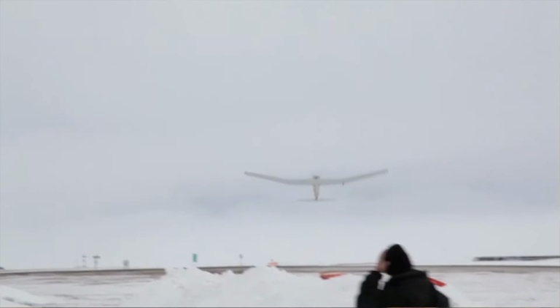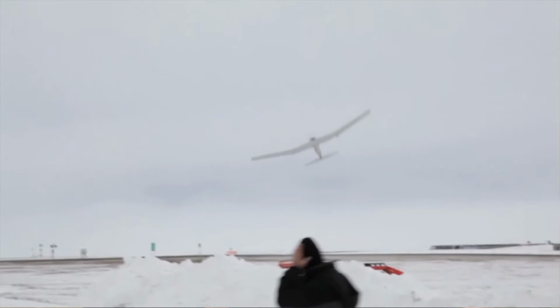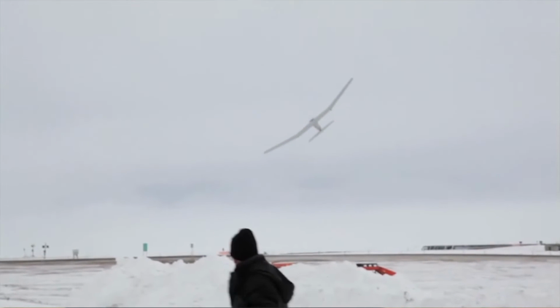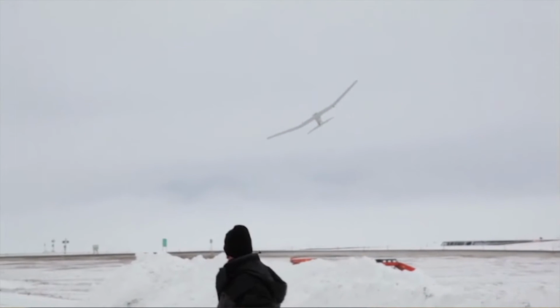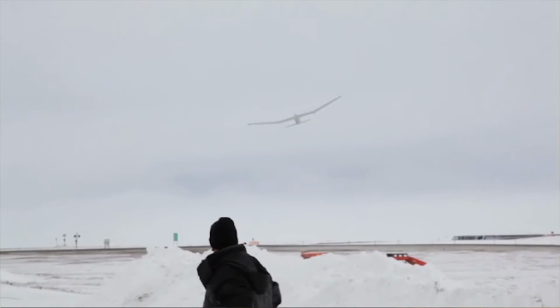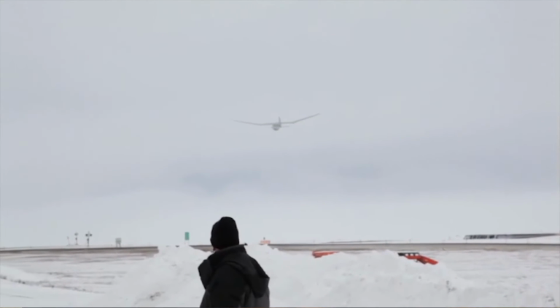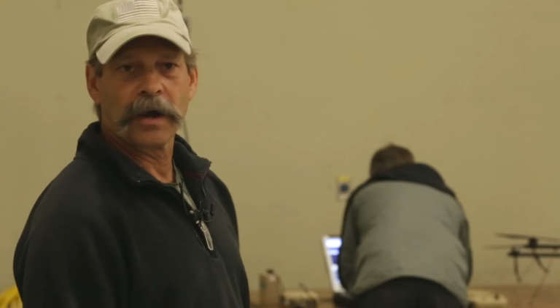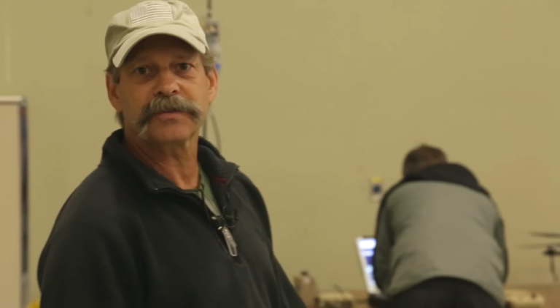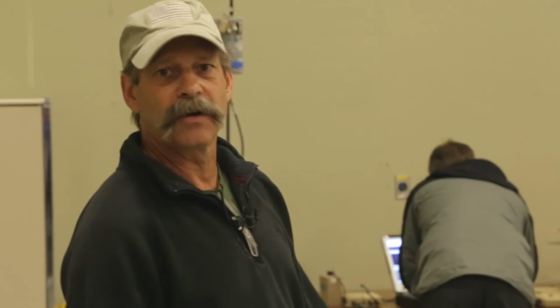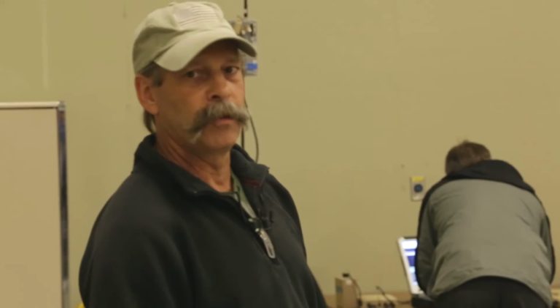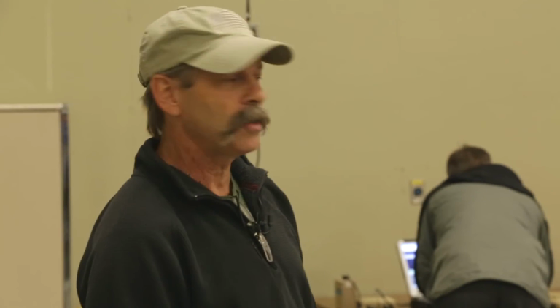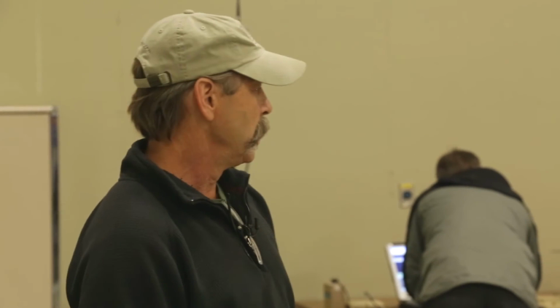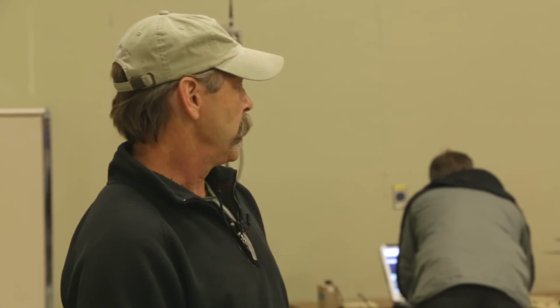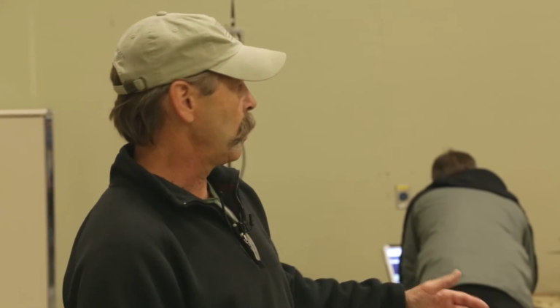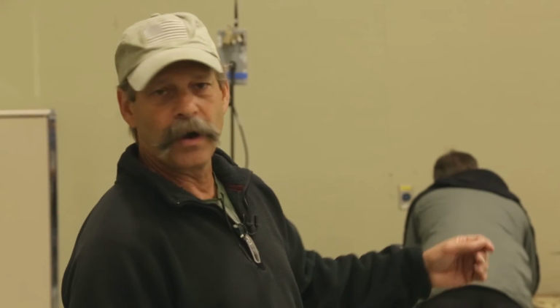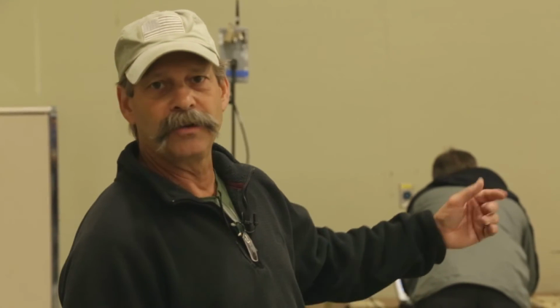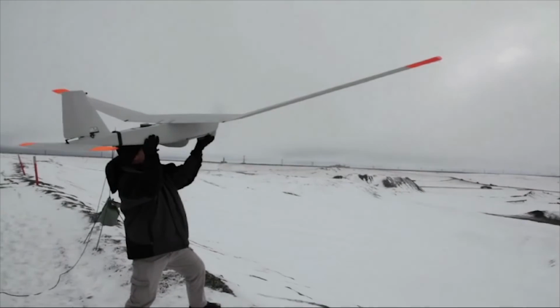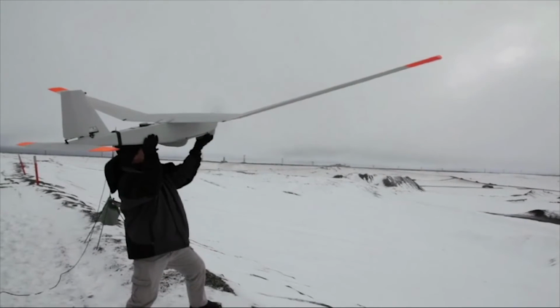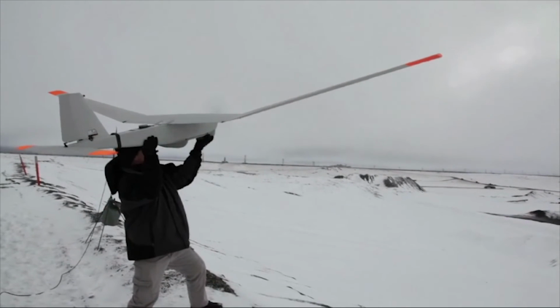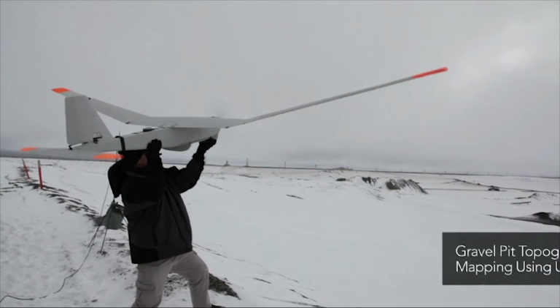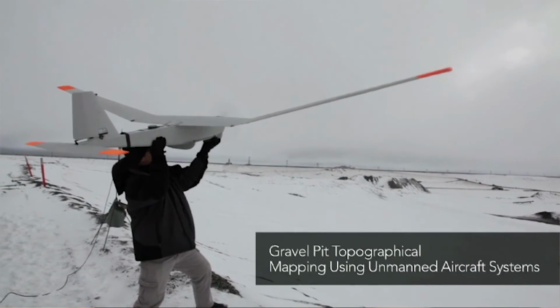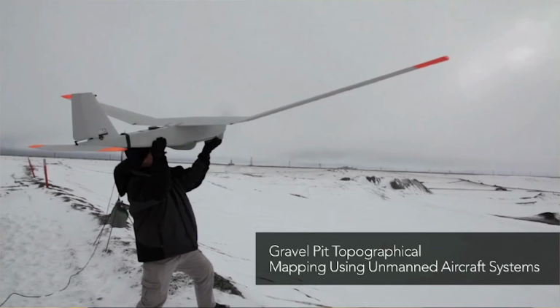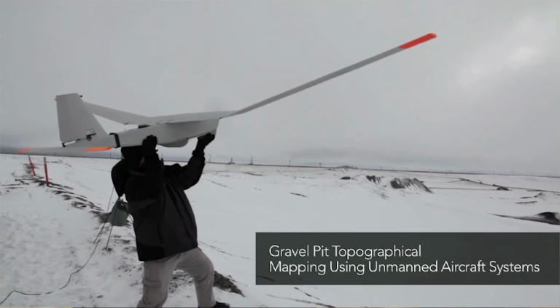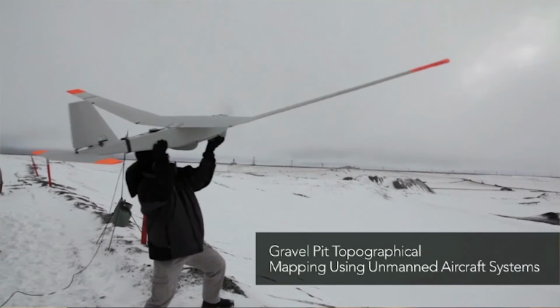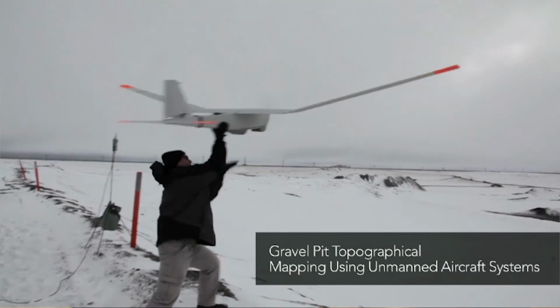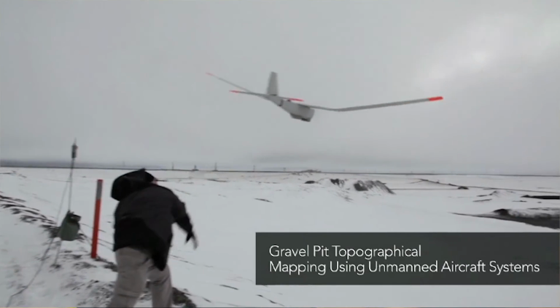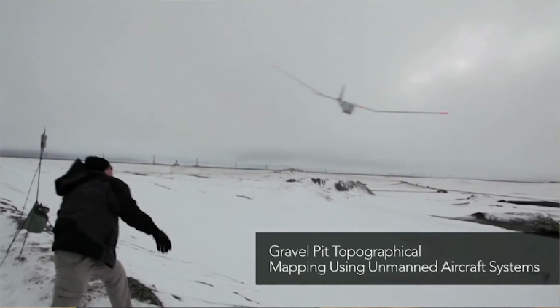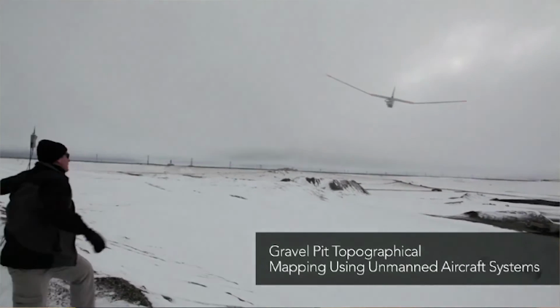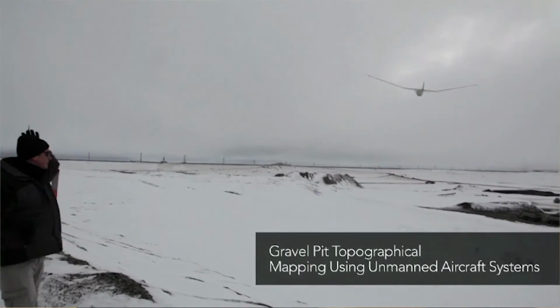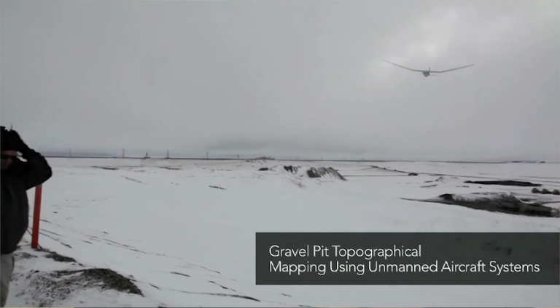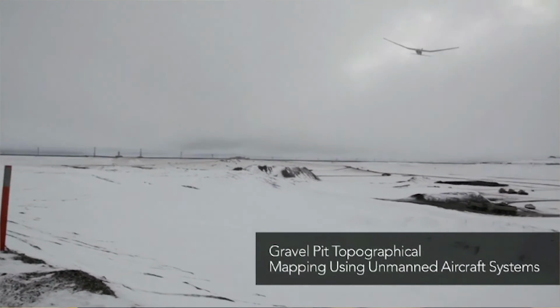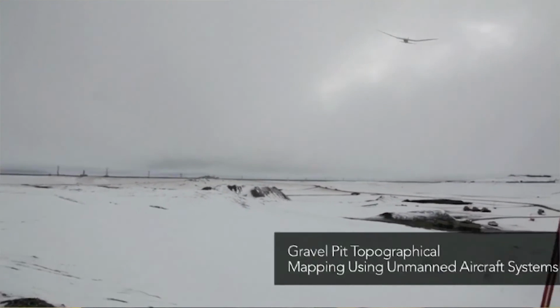Originally designed for reconnaissance for the military, and now with additional payloads such as LiDAR, we can adapt this aircraft to other capabilities for the commercial industry.